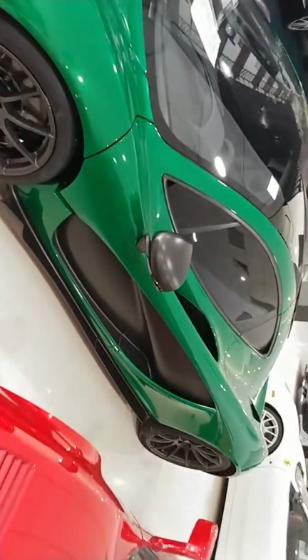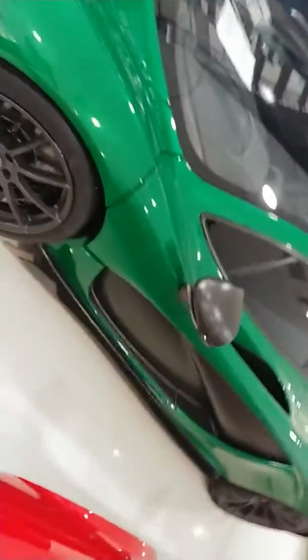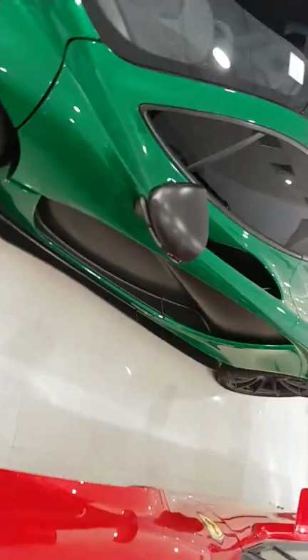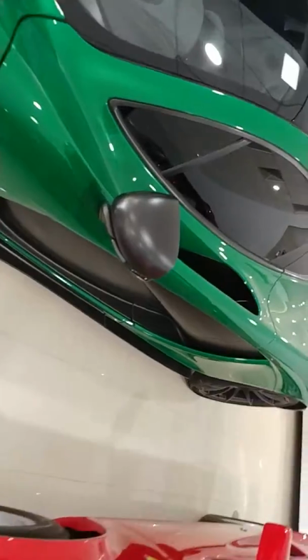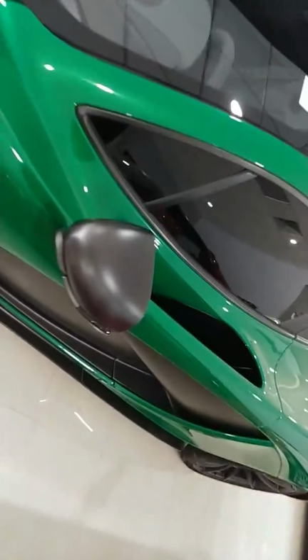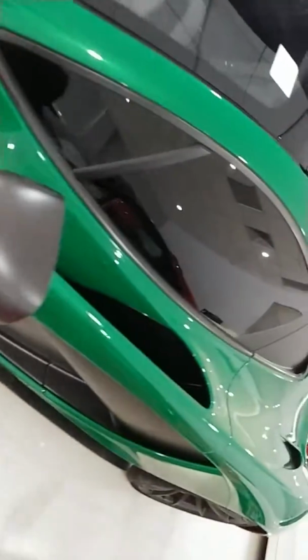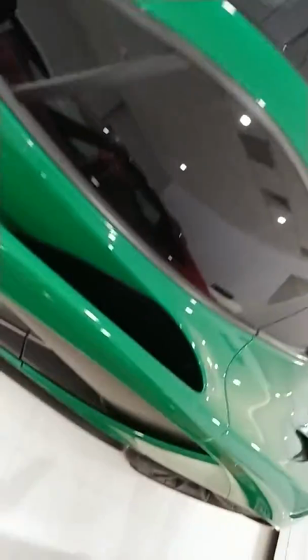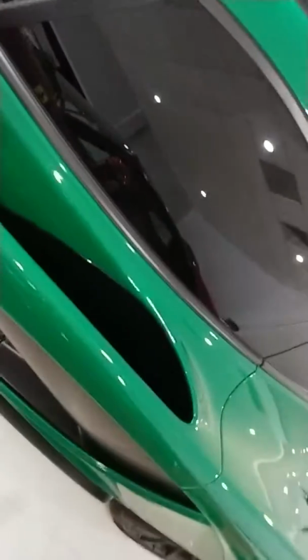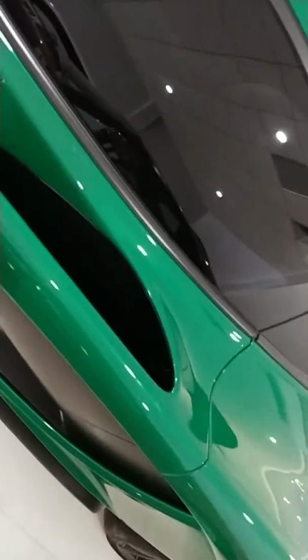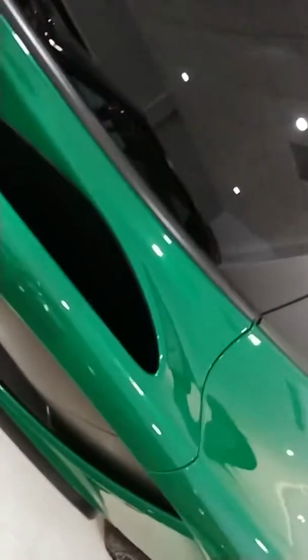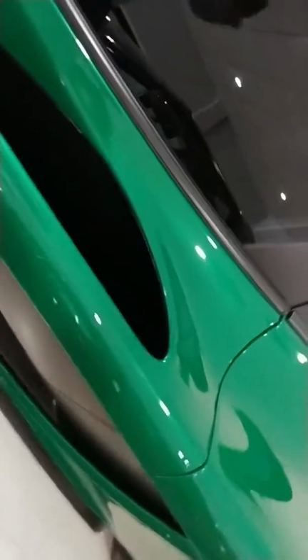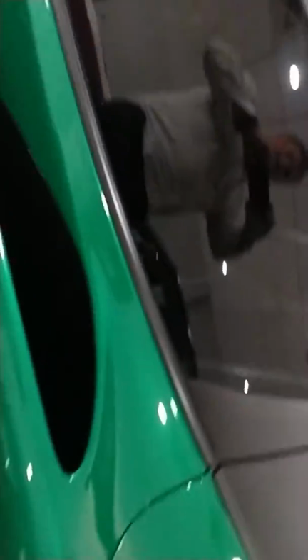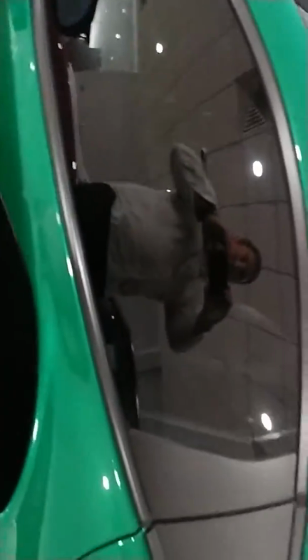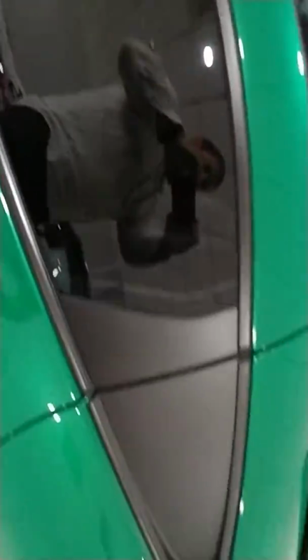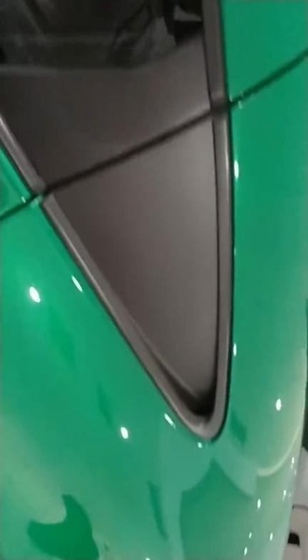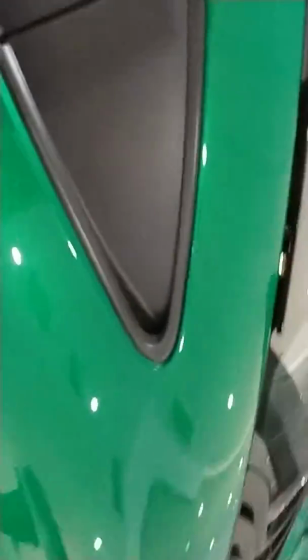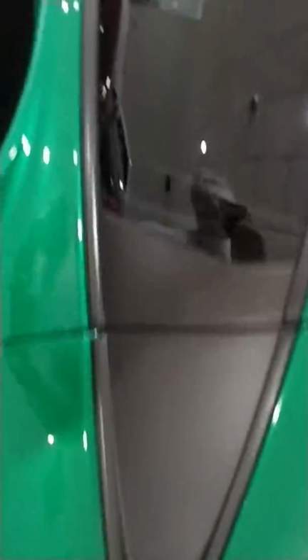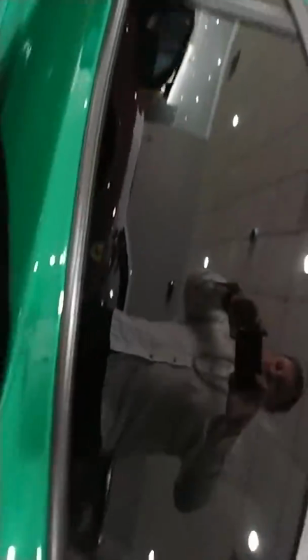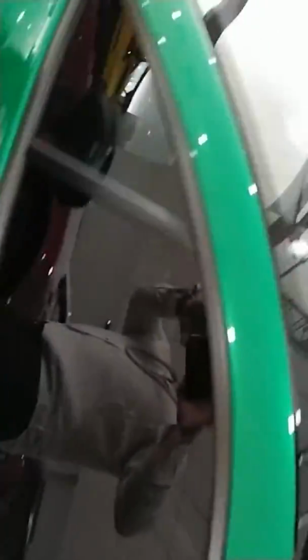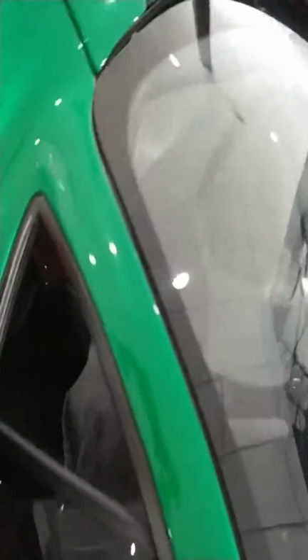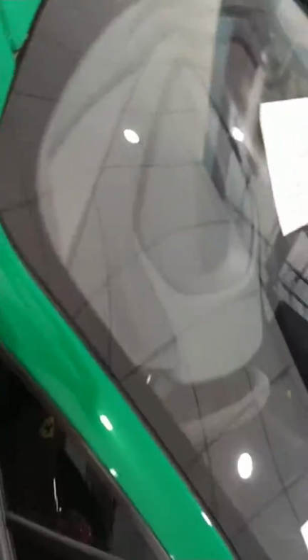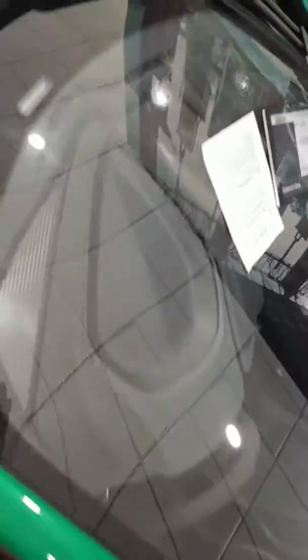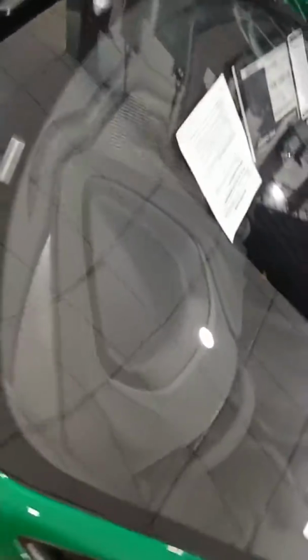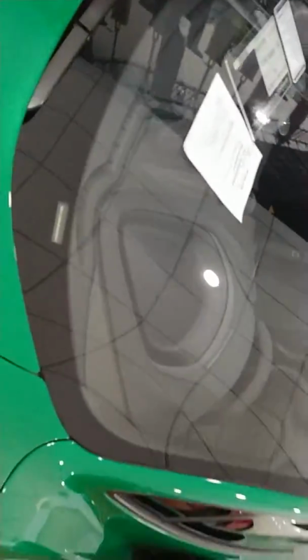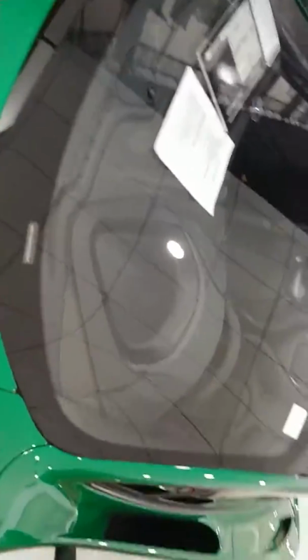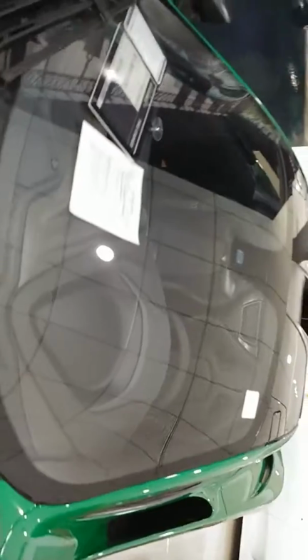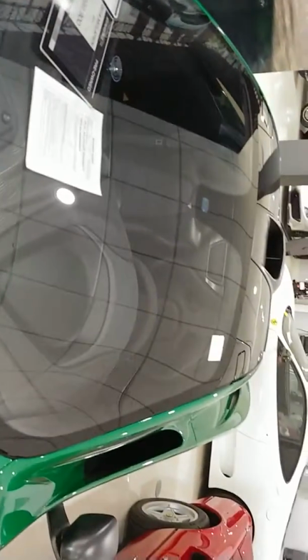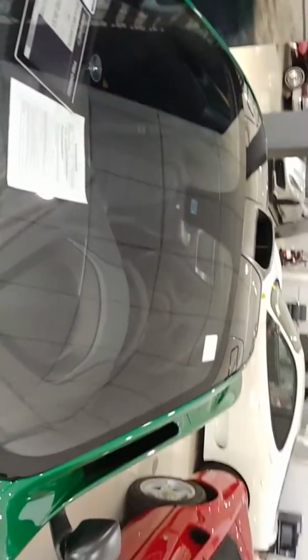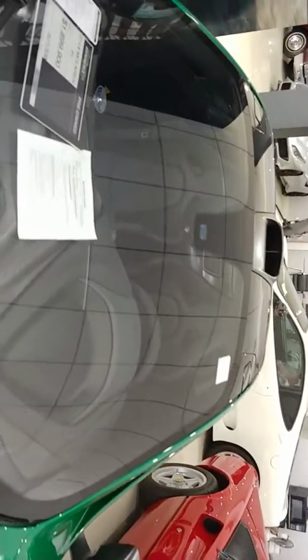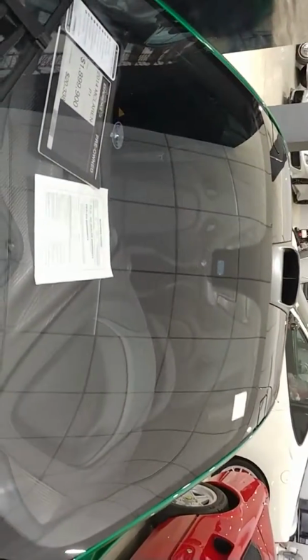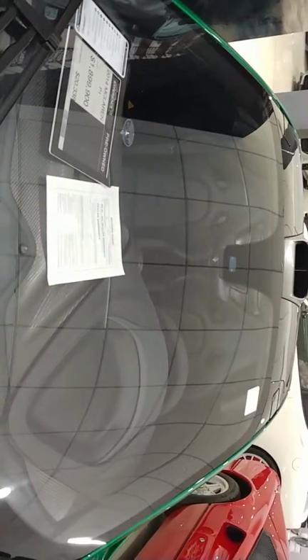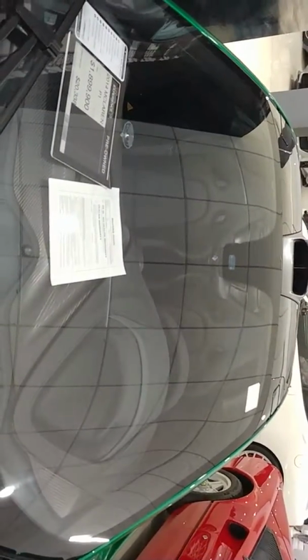Can I check out the interior of this? That one's in consignment though. Oh, it's in consignment? Yes sir. Okay, we'll take a look through the window. You can see it's a black interior. That one's cool.